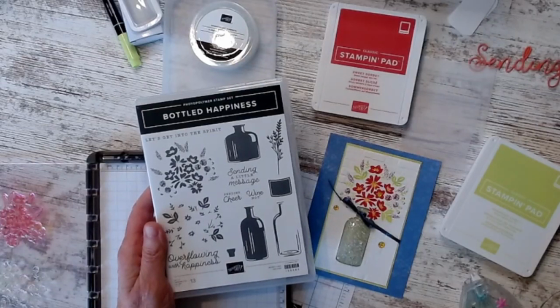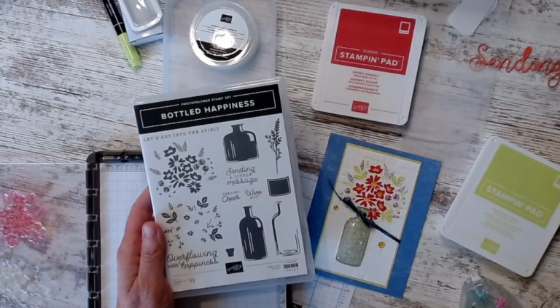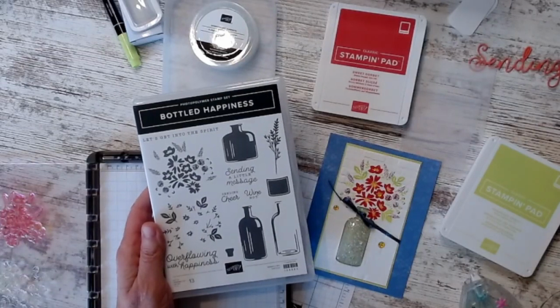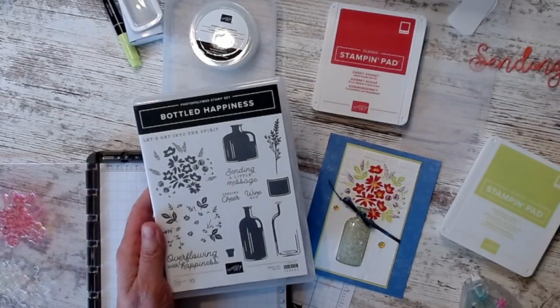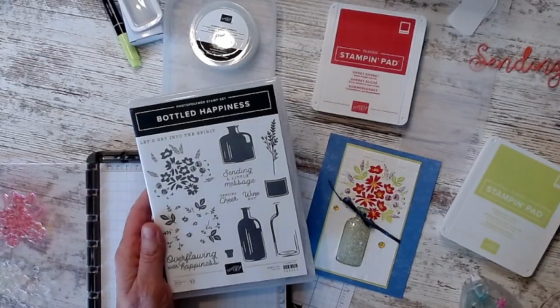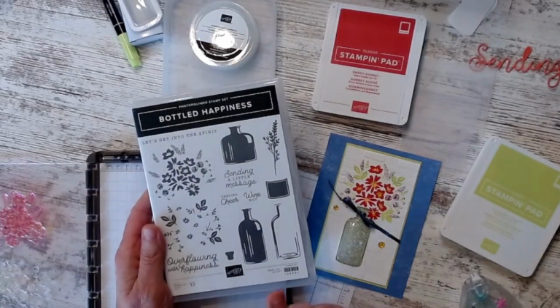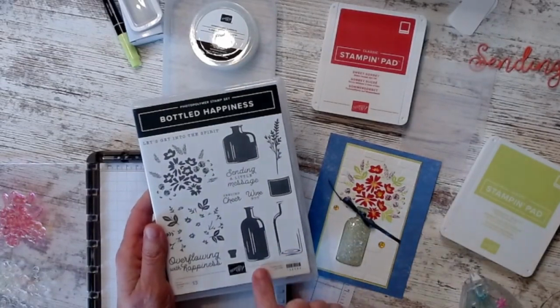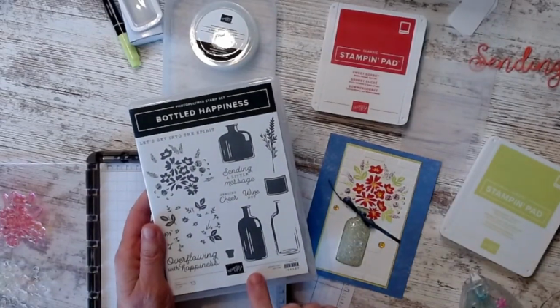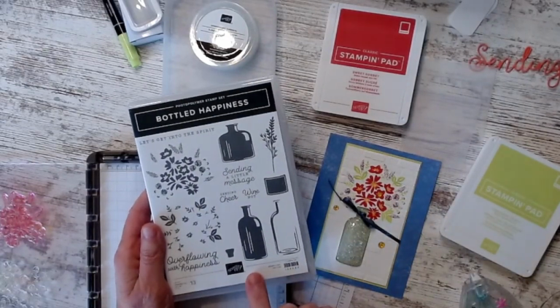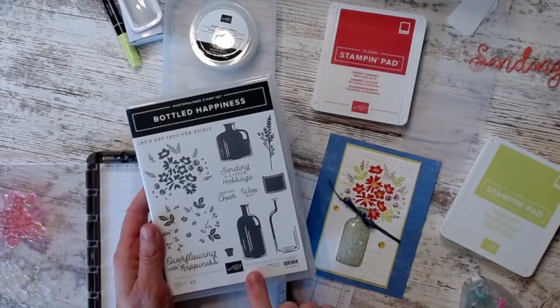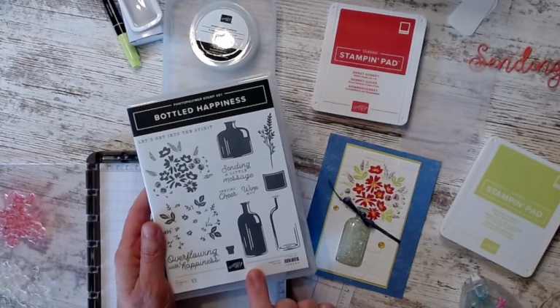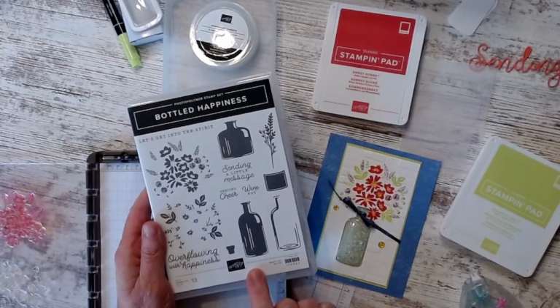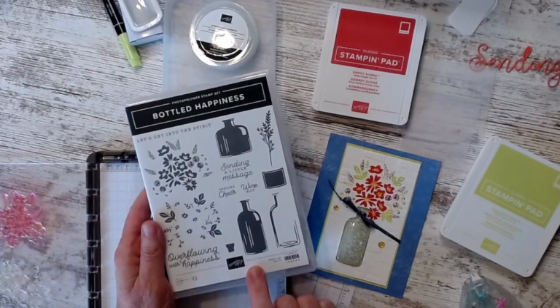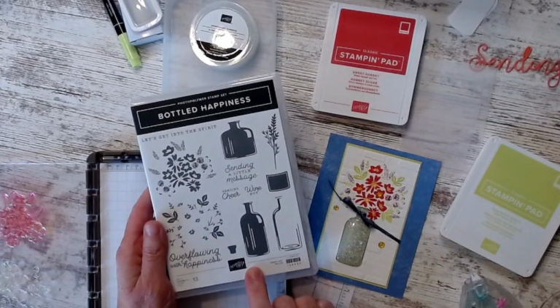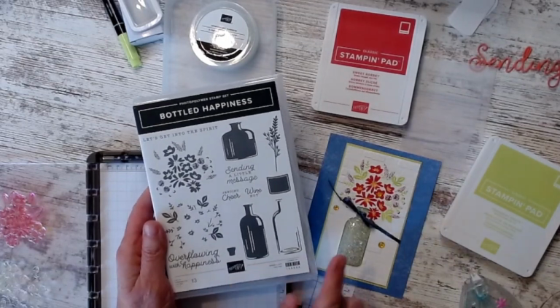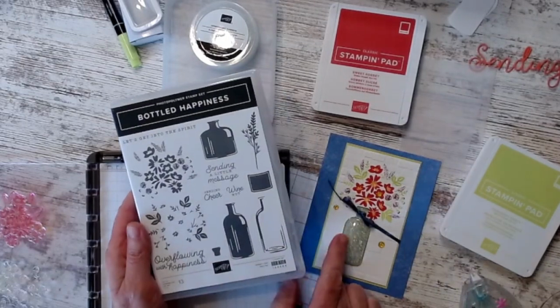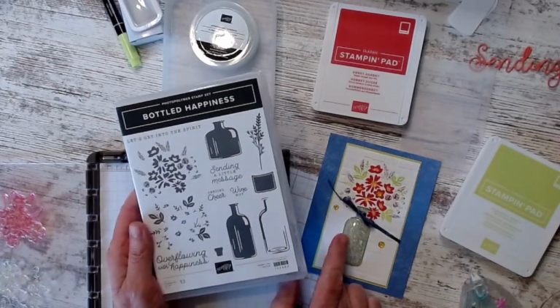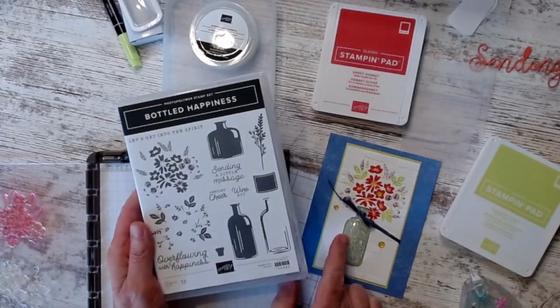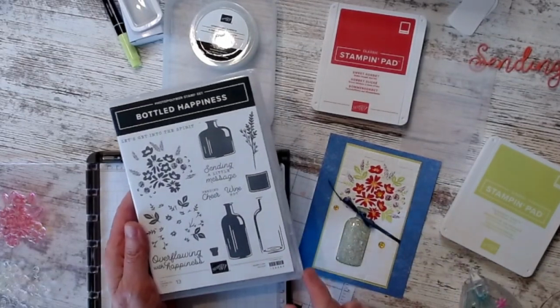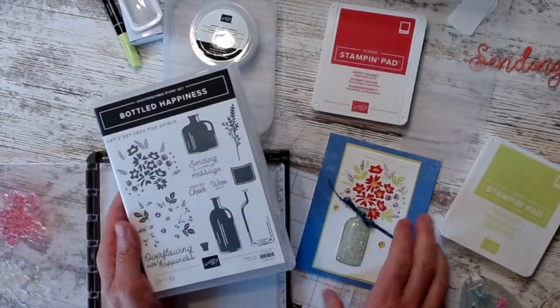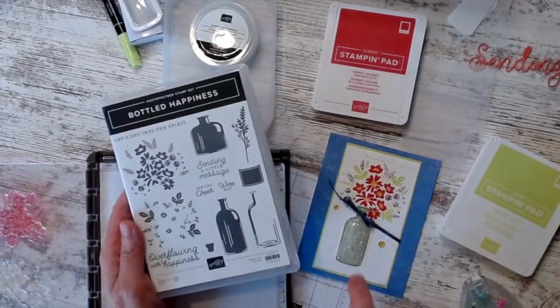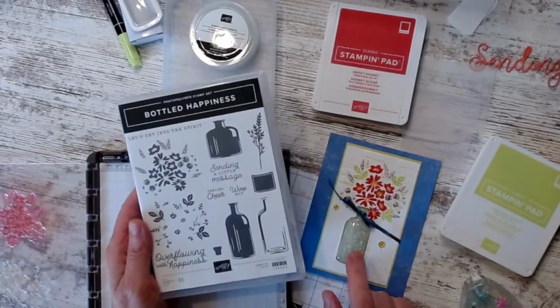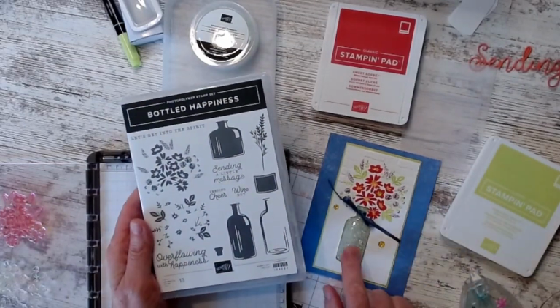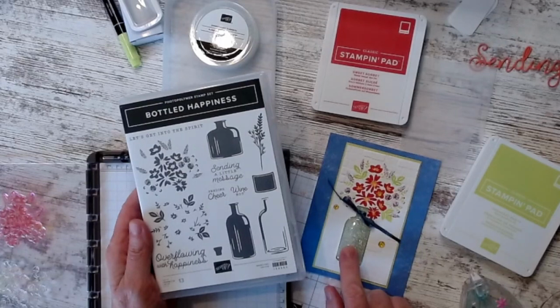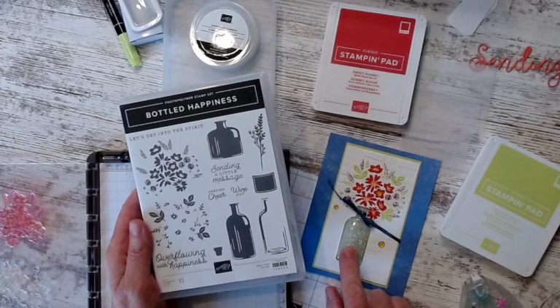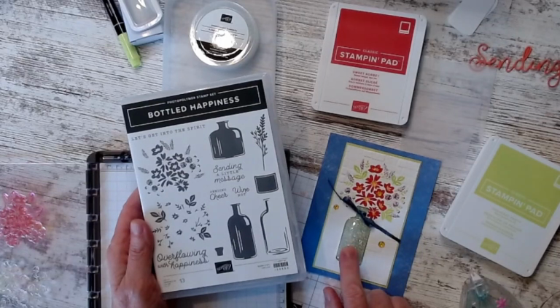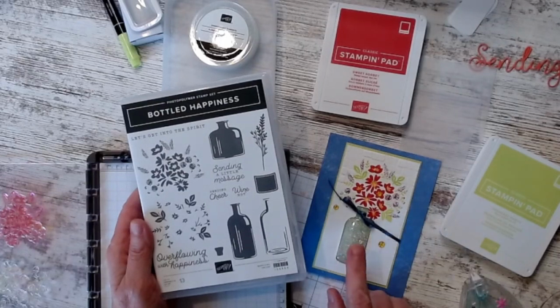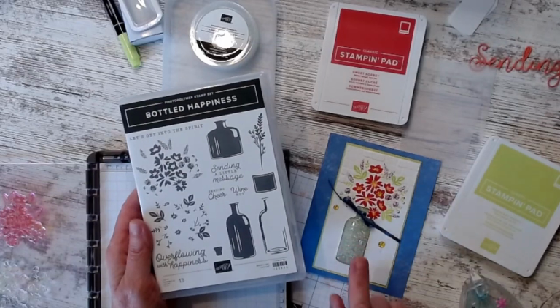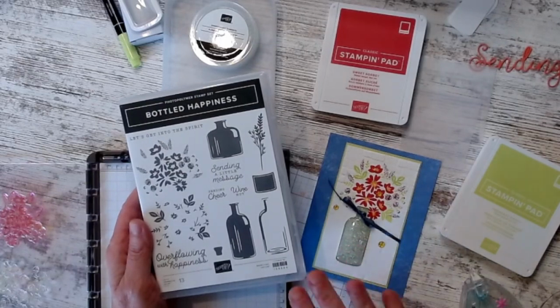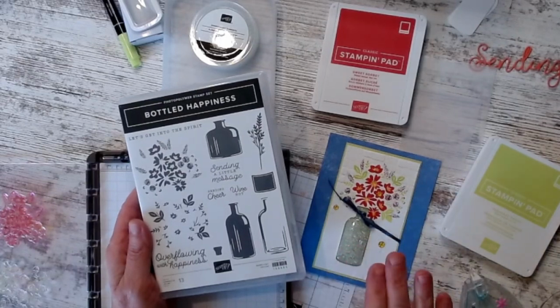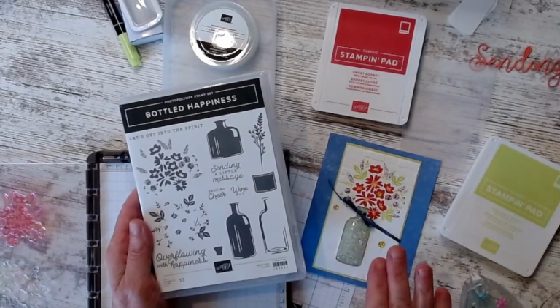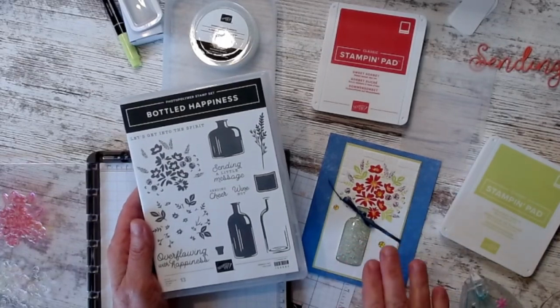Hi friends, it's Susan Smith with Stampin' Up. I have bottles of happiness and I have a happy card. I want to show you how I put this together and what I really like about this.